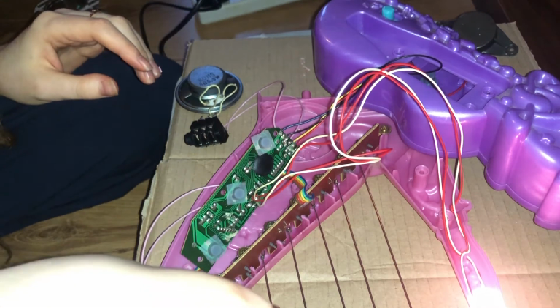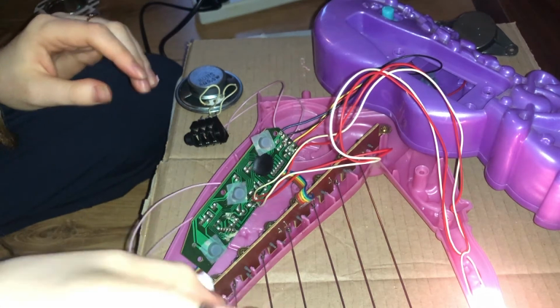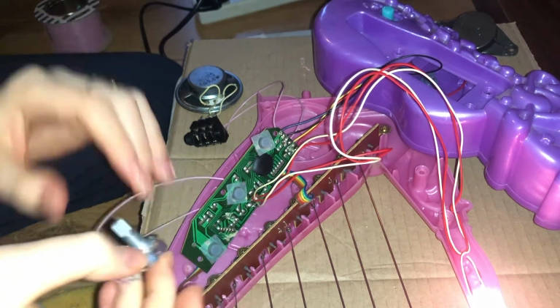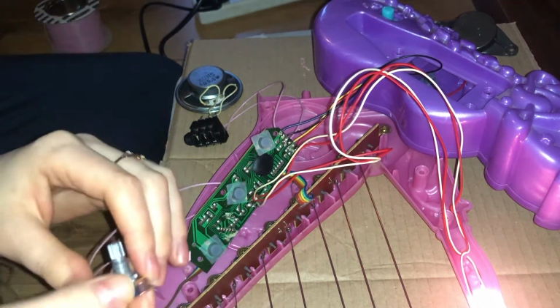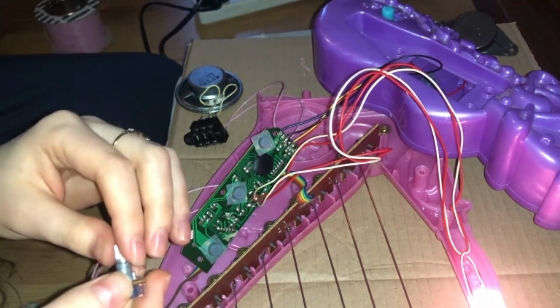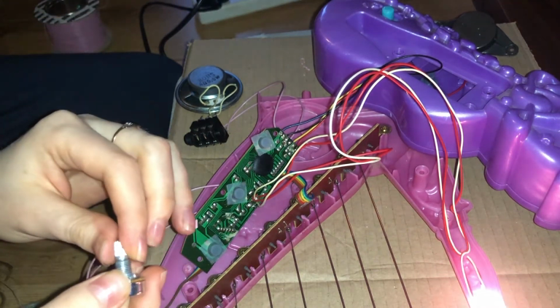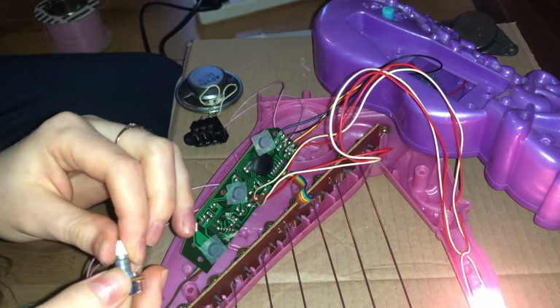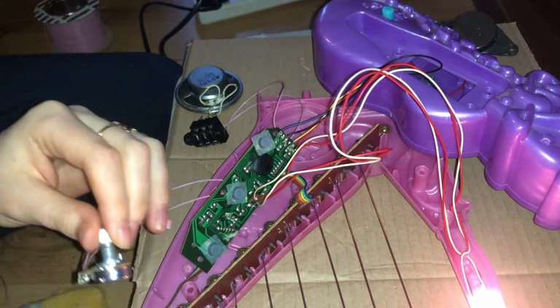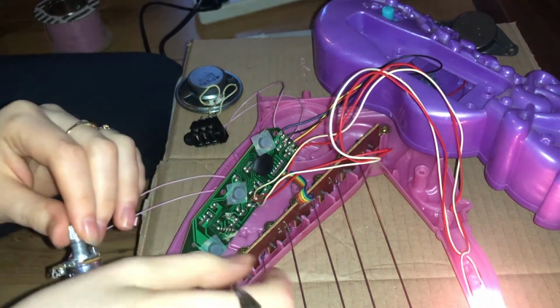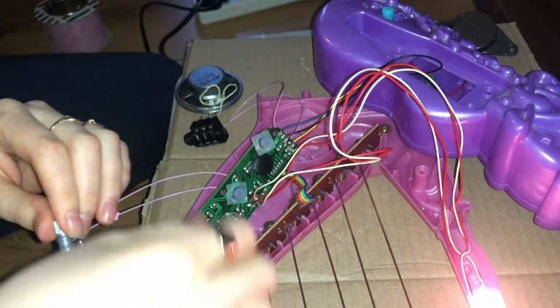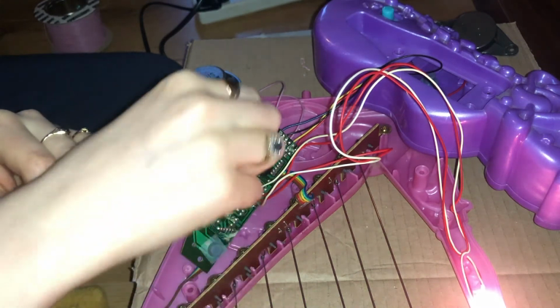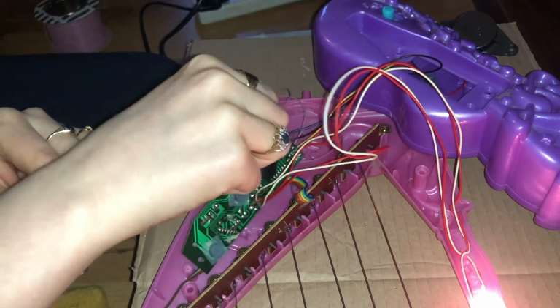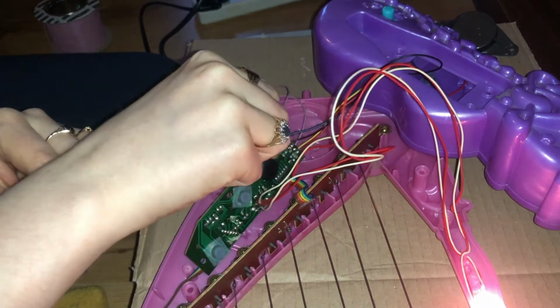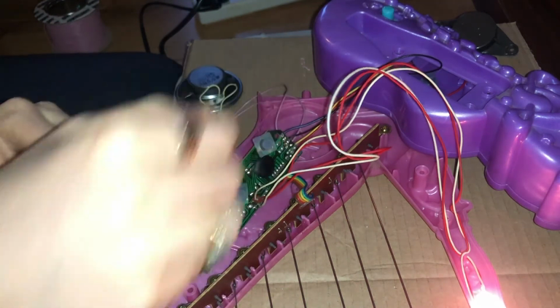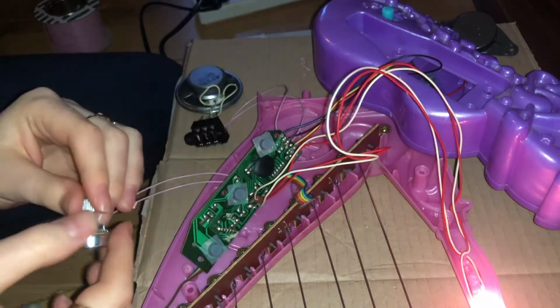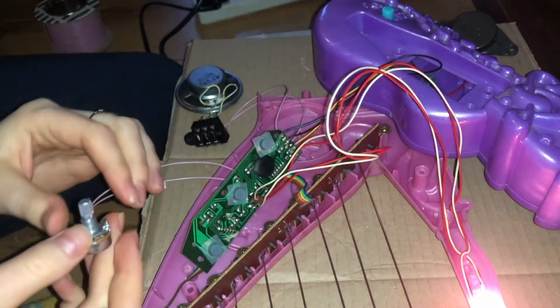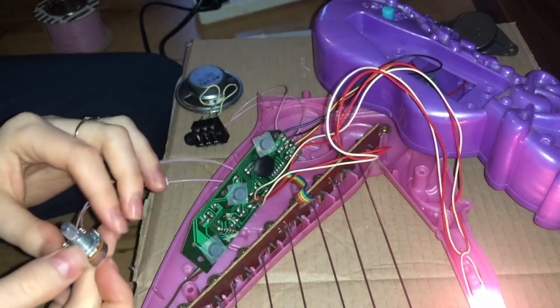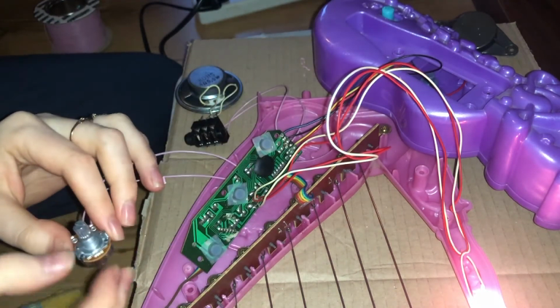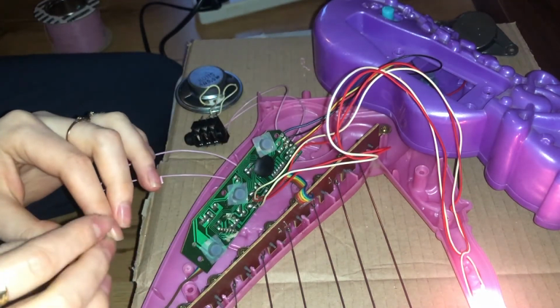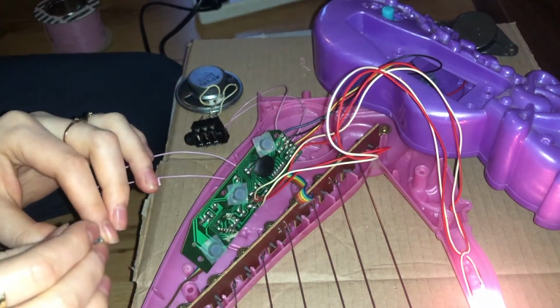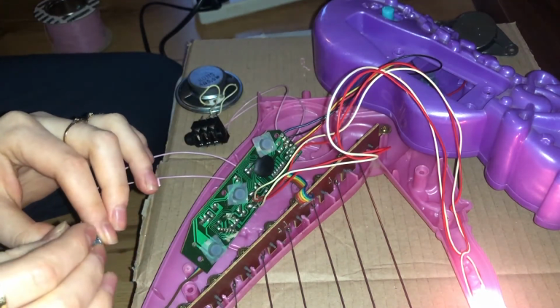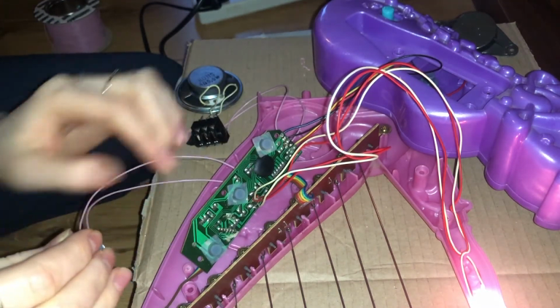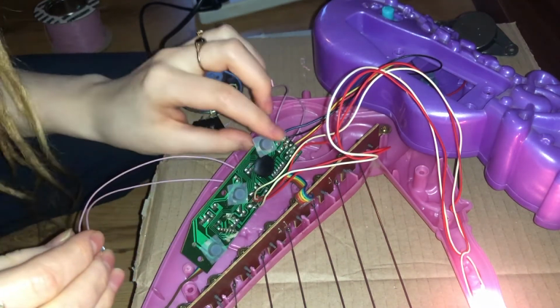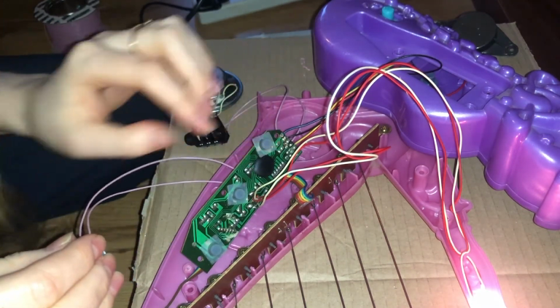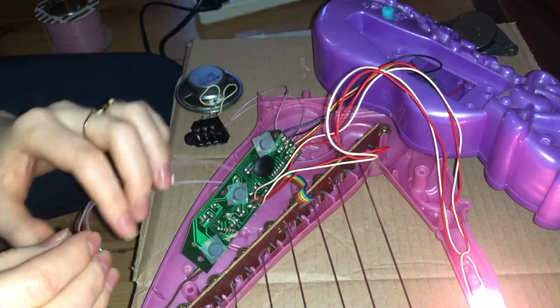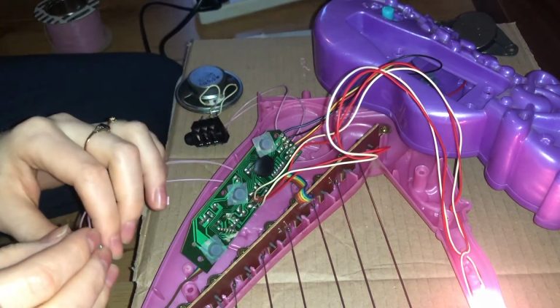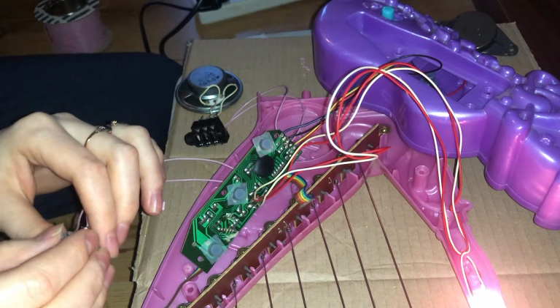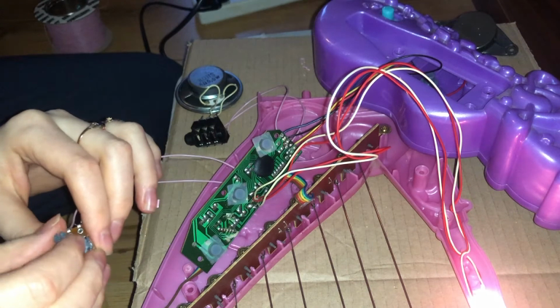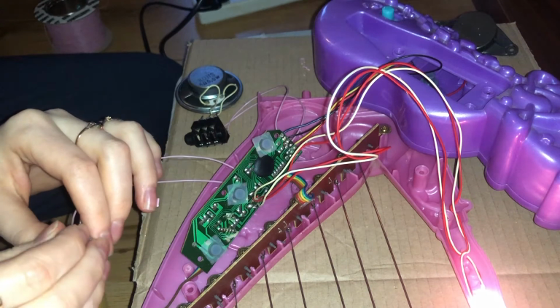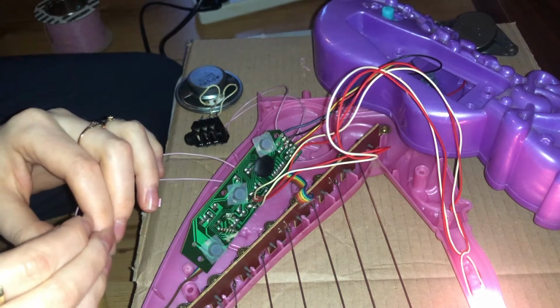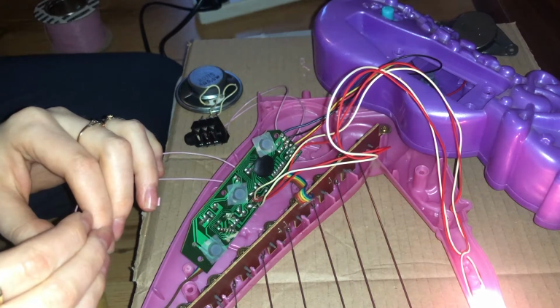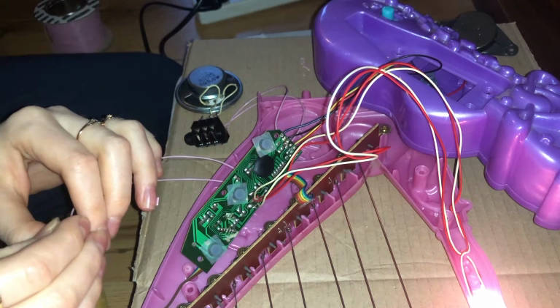I don't have a drill yet so I have to leave the toy open to play with it, but when I get one I plan to drill holes and have the jack socket out the back and a potentiometer around the front with the rest of the buttons.